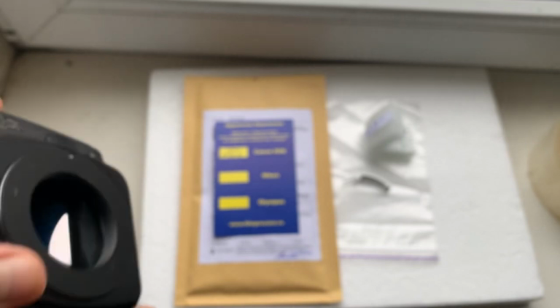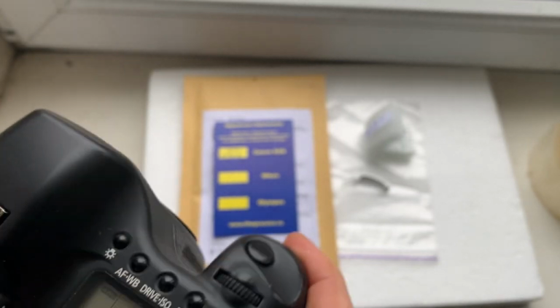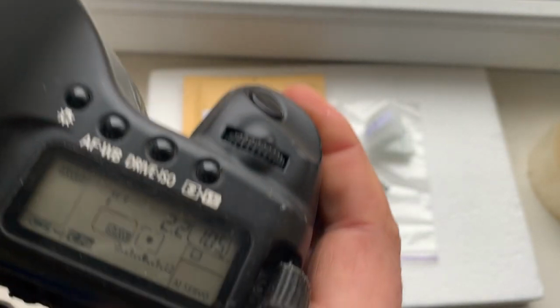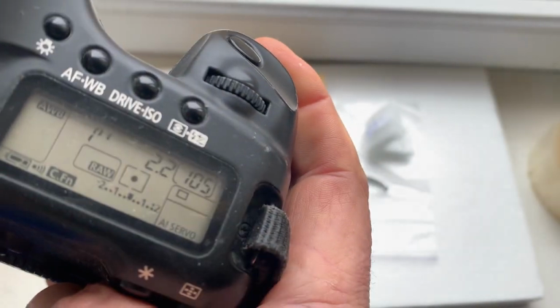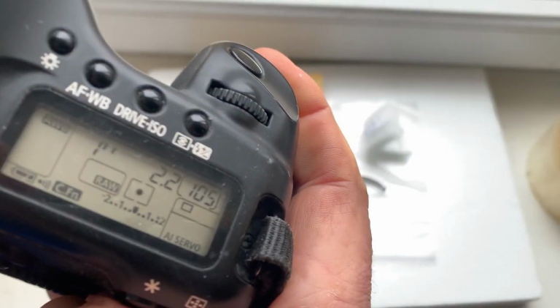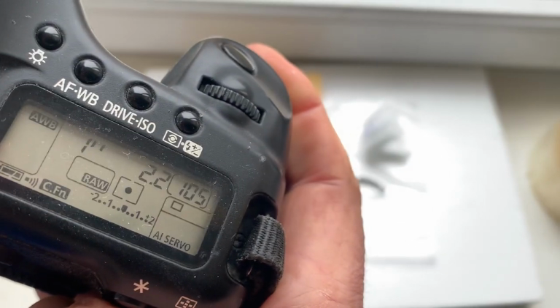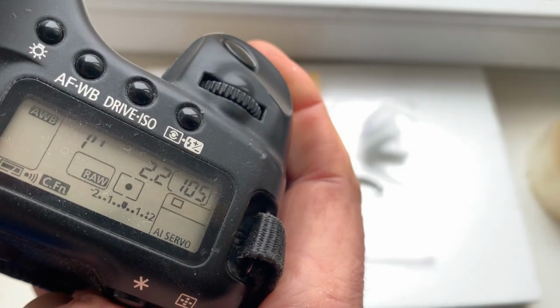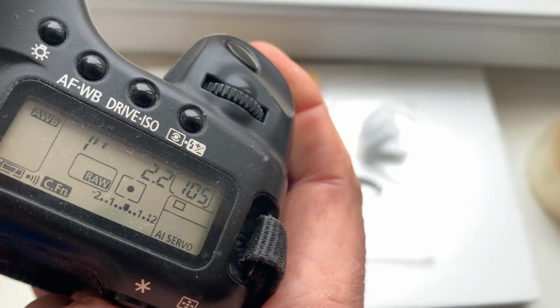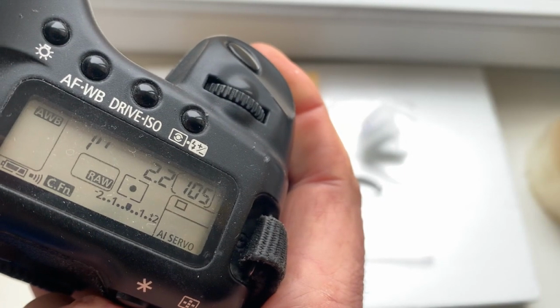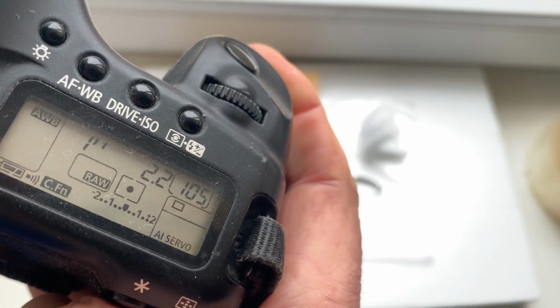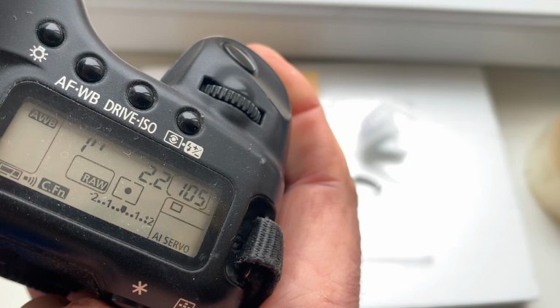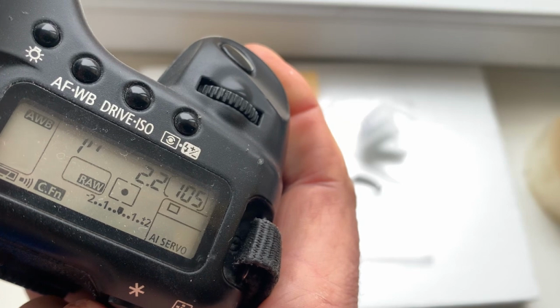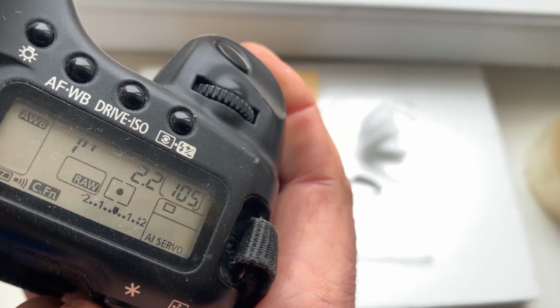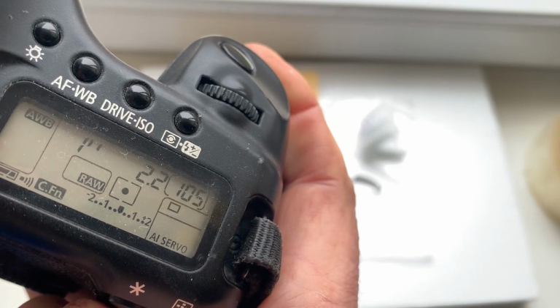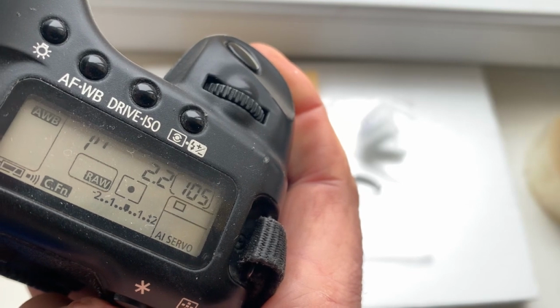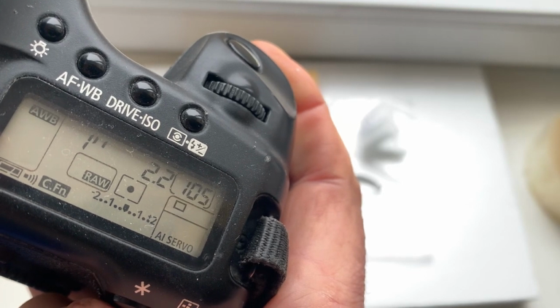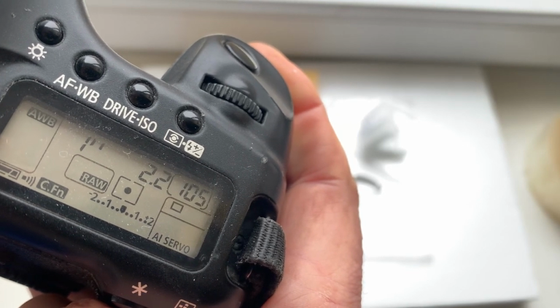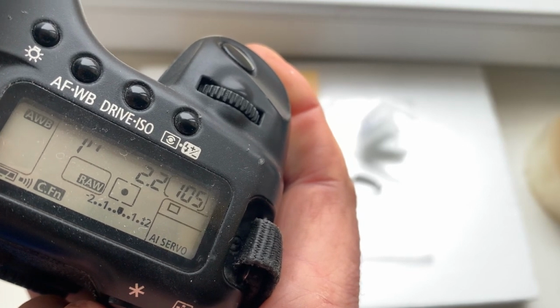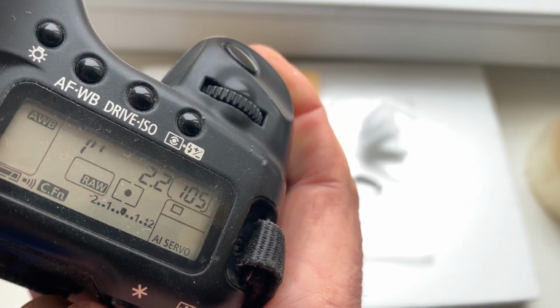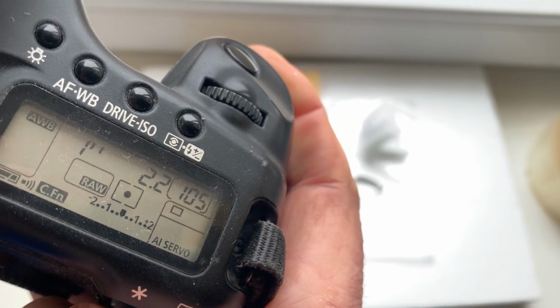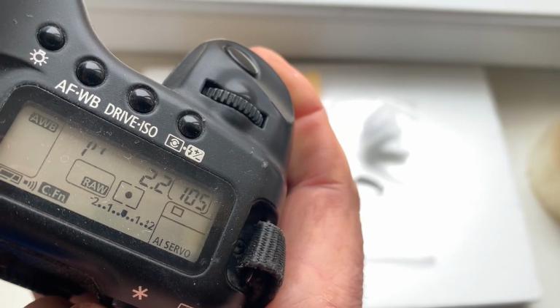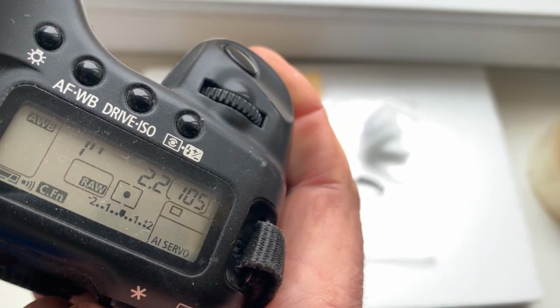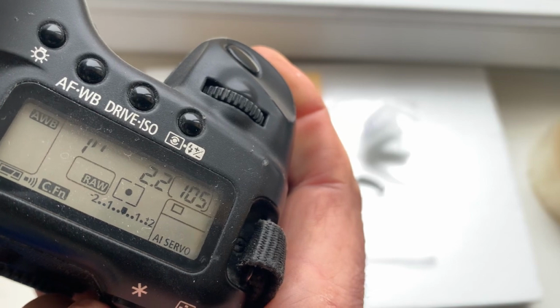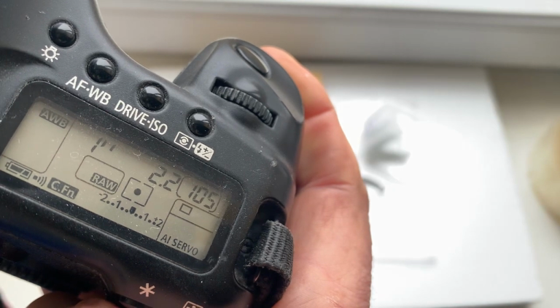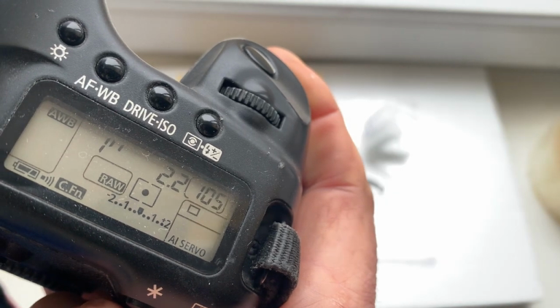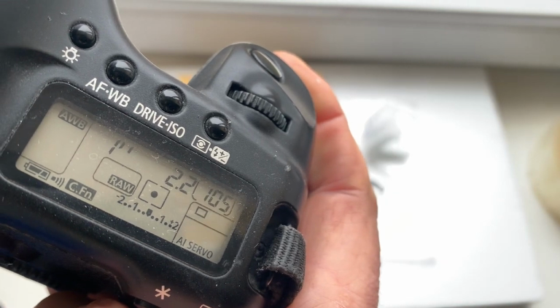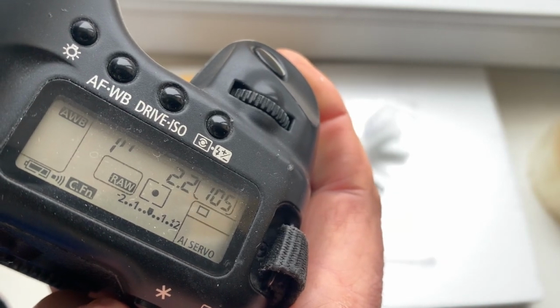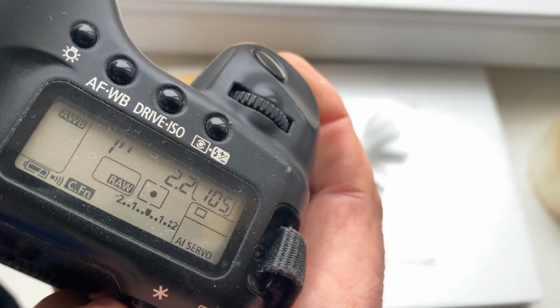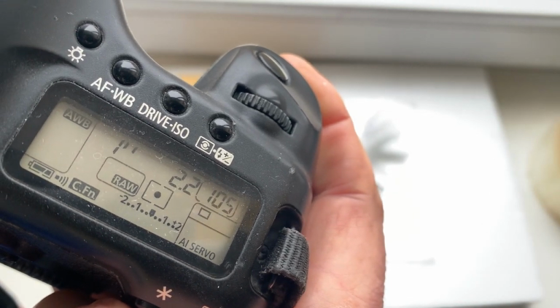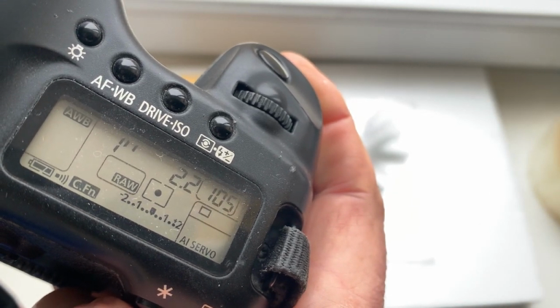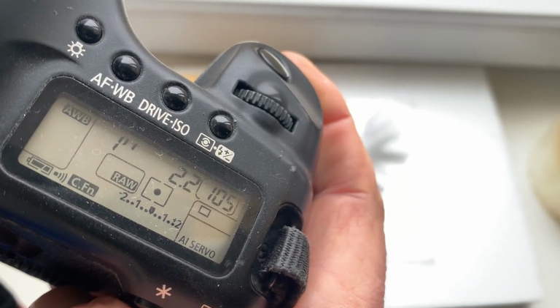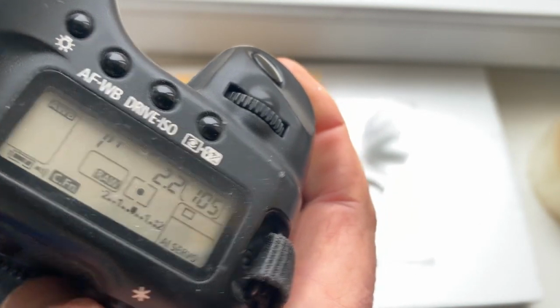Look, I pre-programmed the focal length to 85 millimeter, aperture 2.2, delay time to enter programmer mode is one second, and focus trap mode is on.